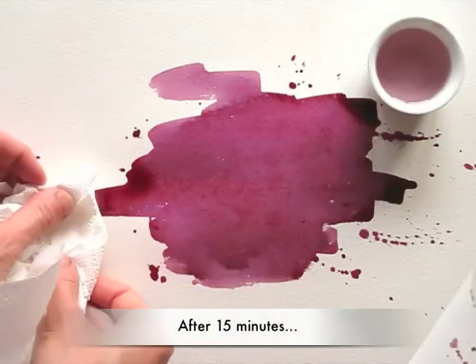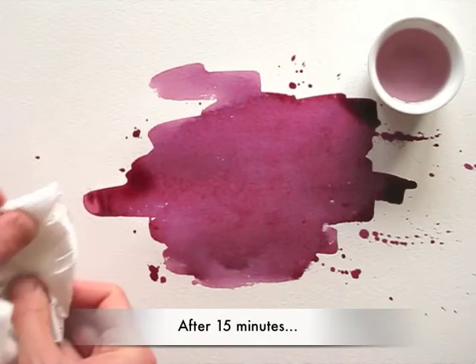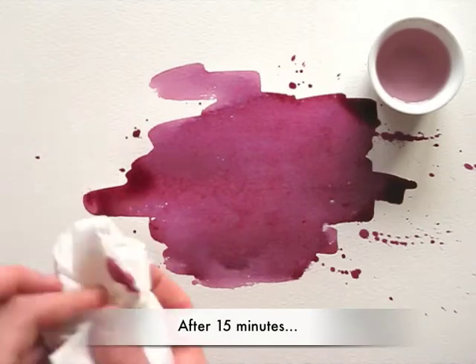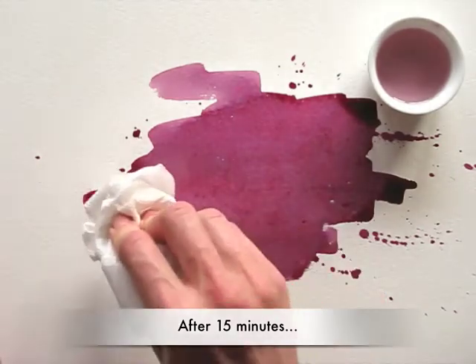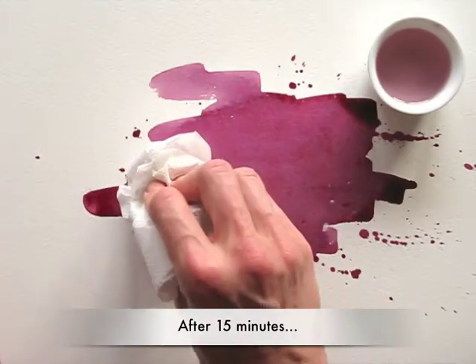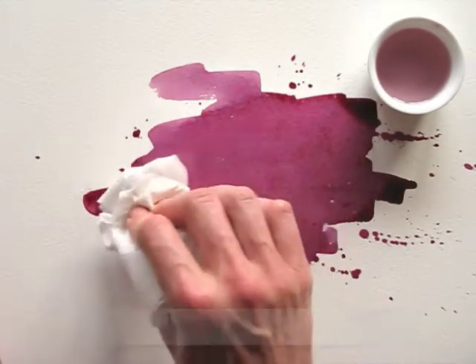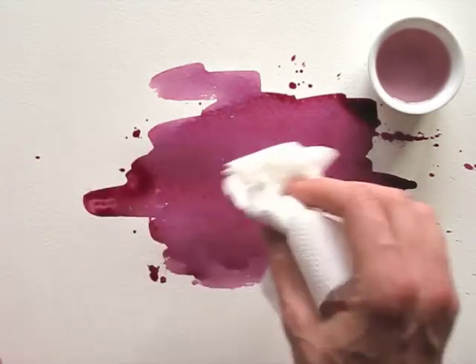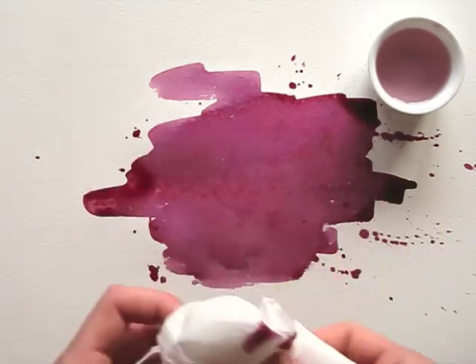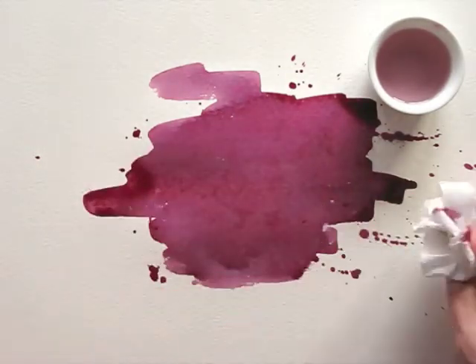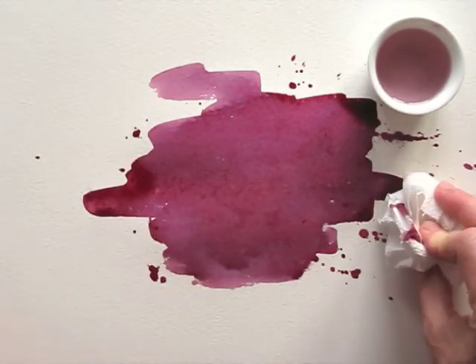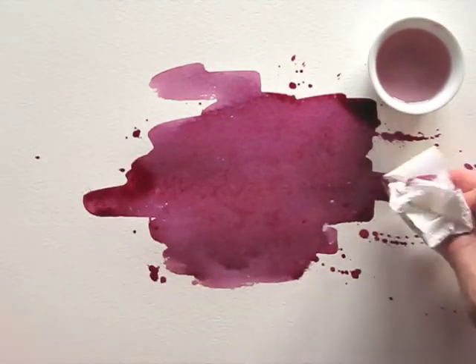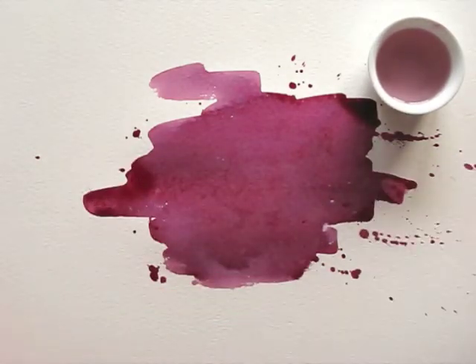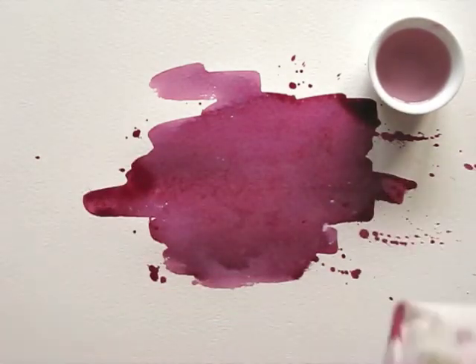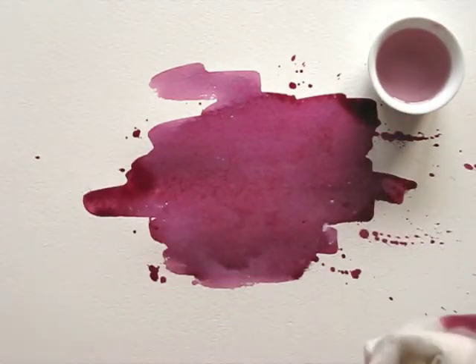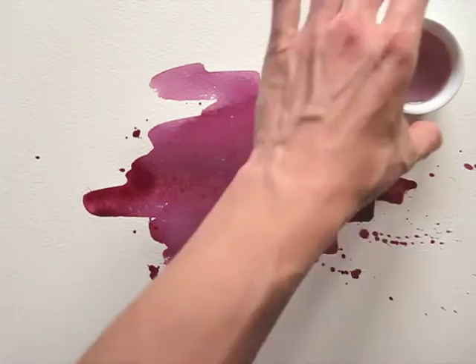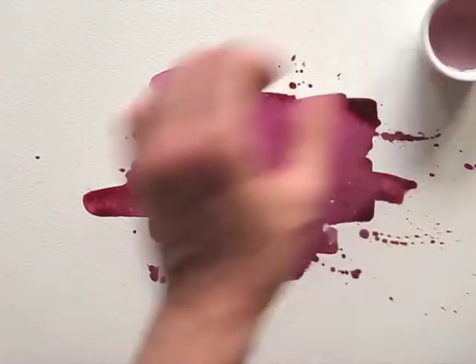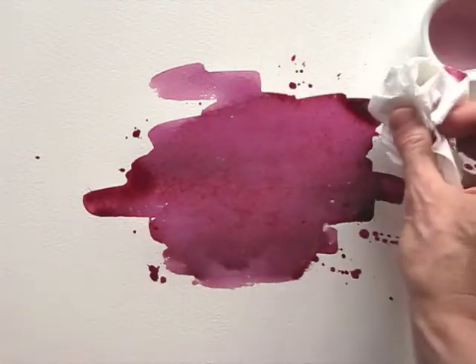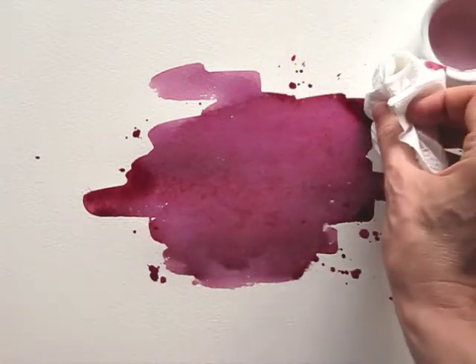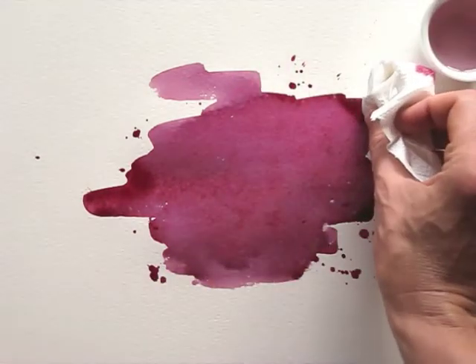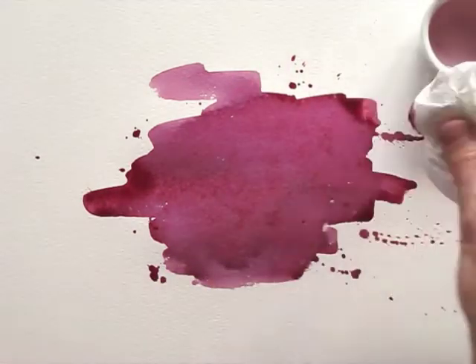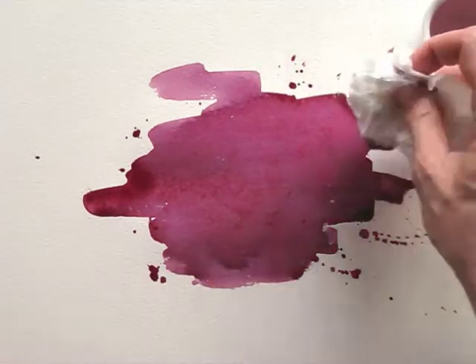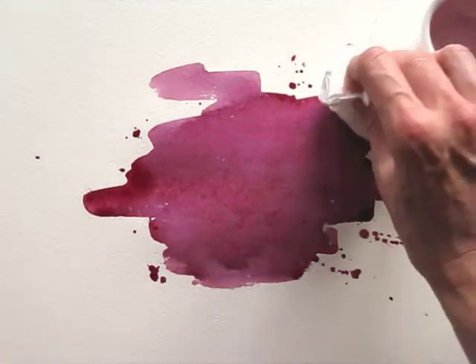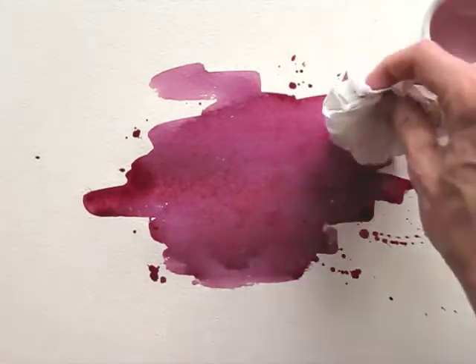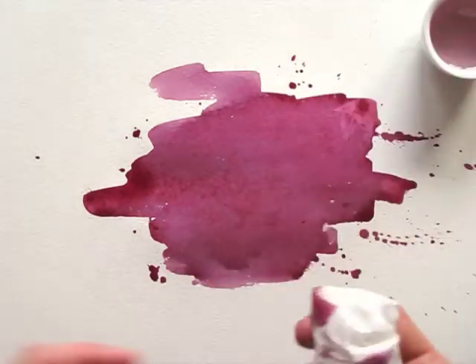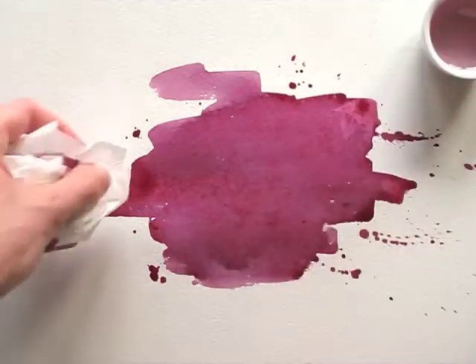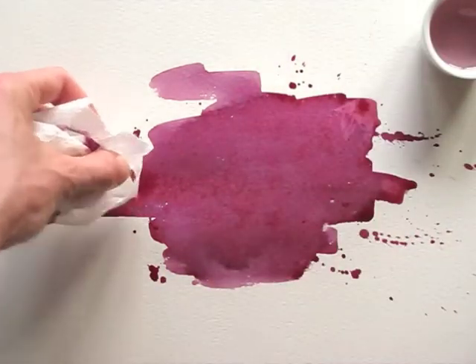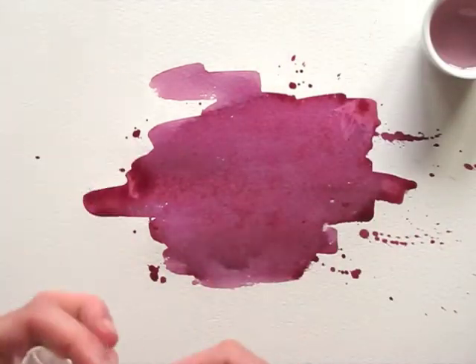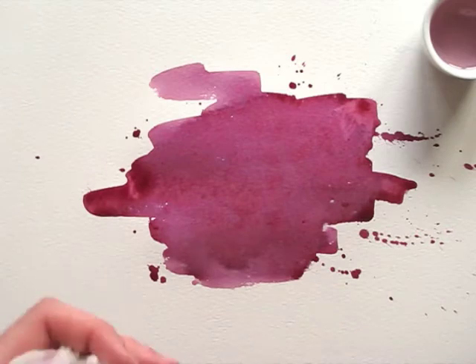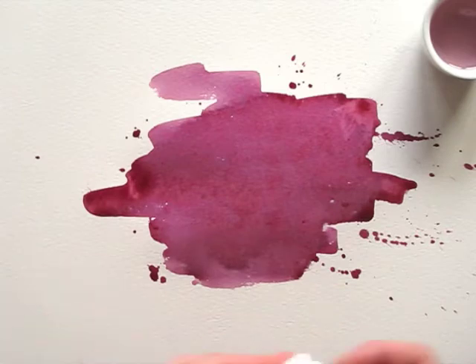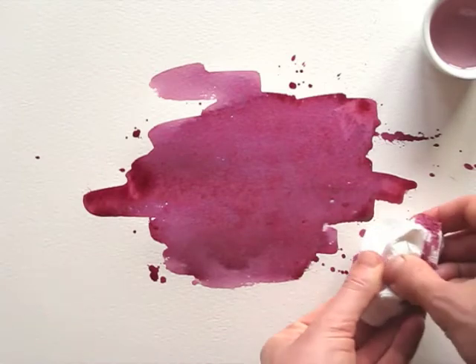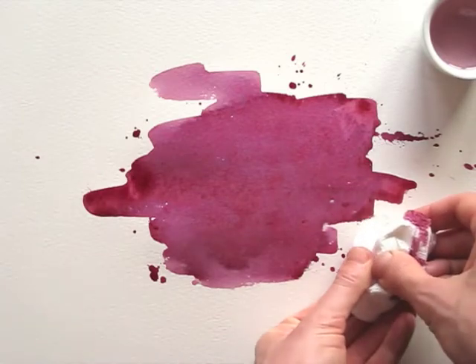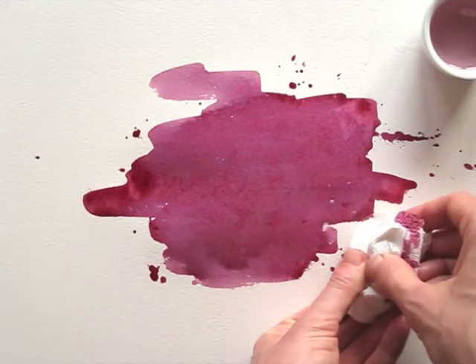After 15 minutes or so, some of the juice may have pooled at the sides. It will take ages to dry, and if you're as impatient as I am, you can dab some of the juice off with a tissue.